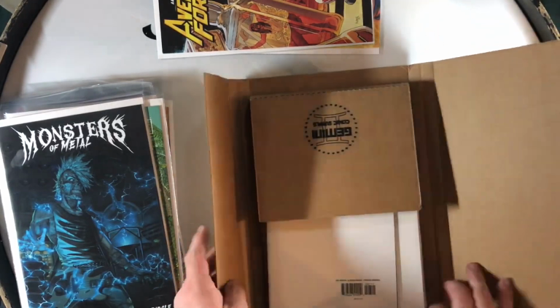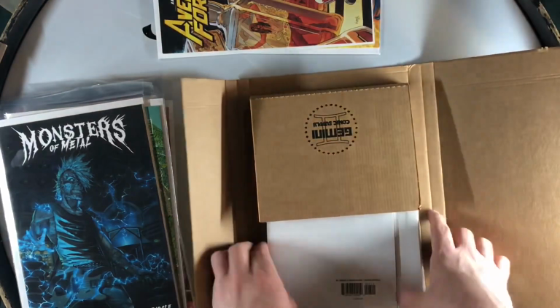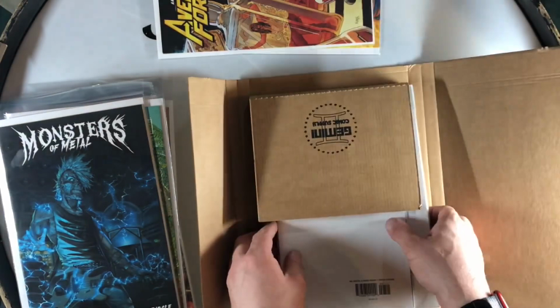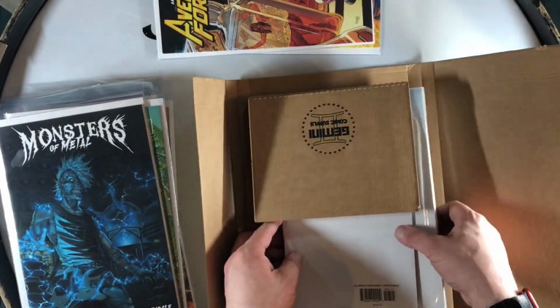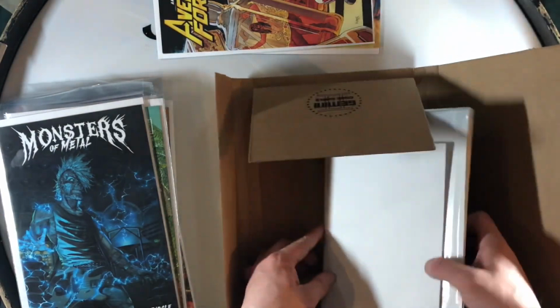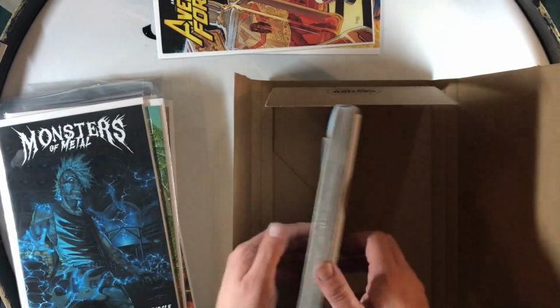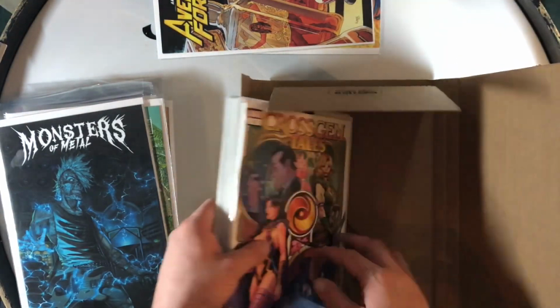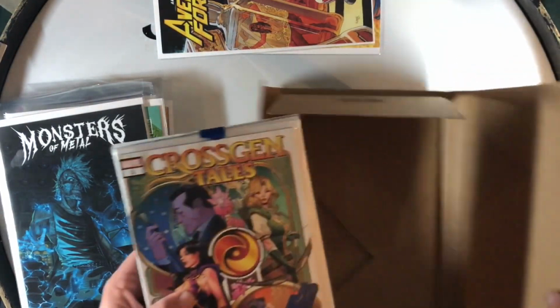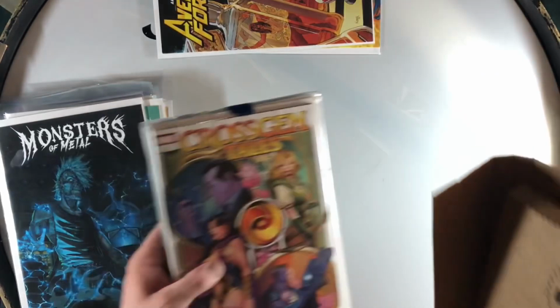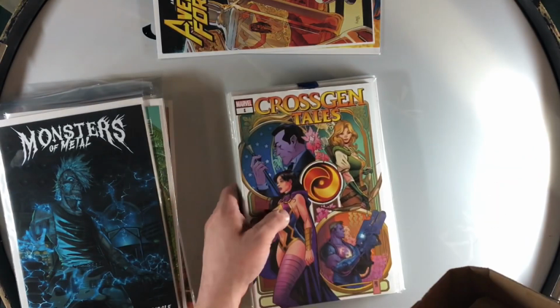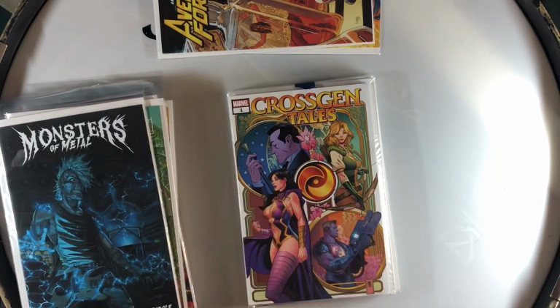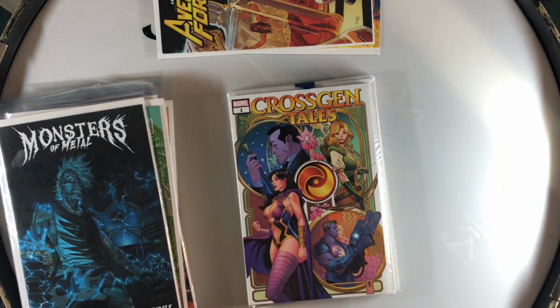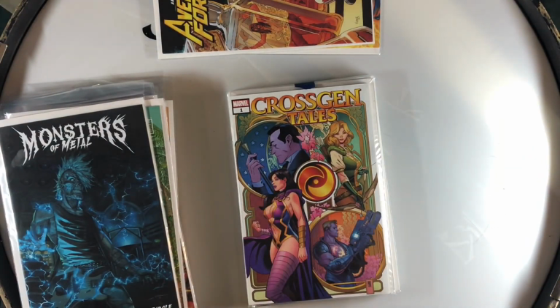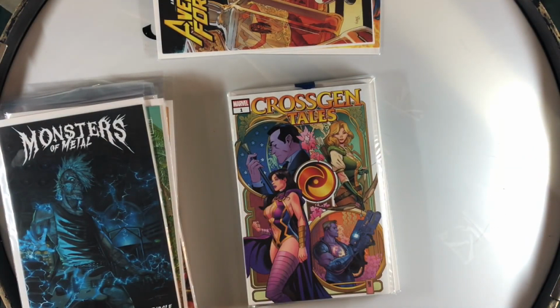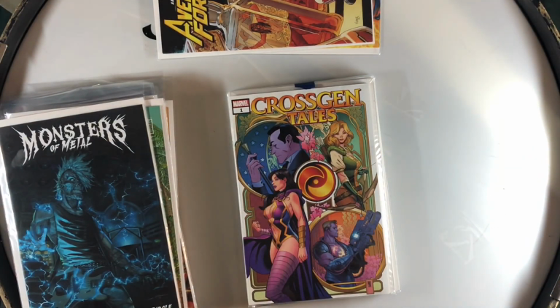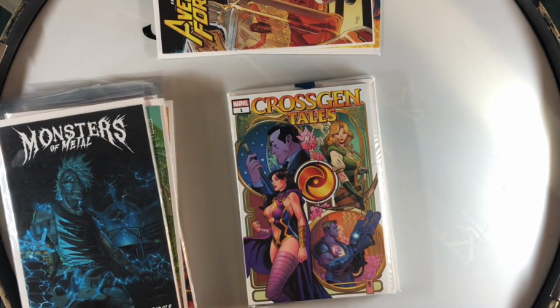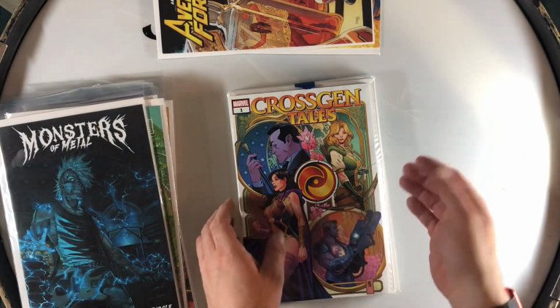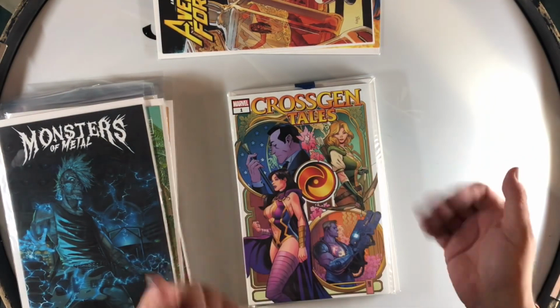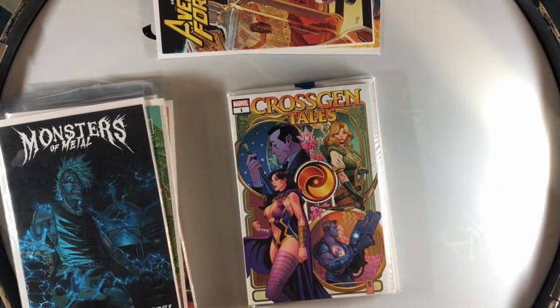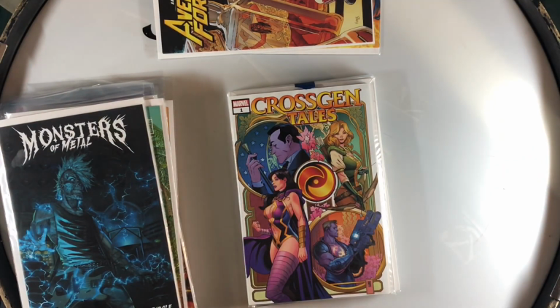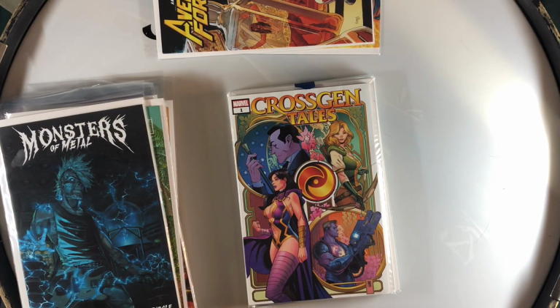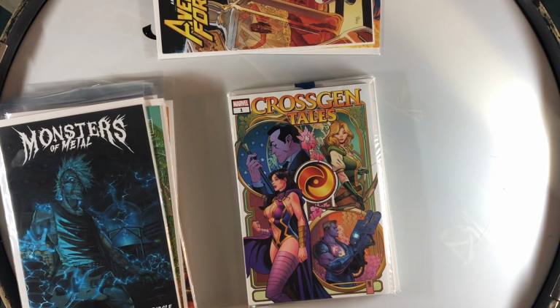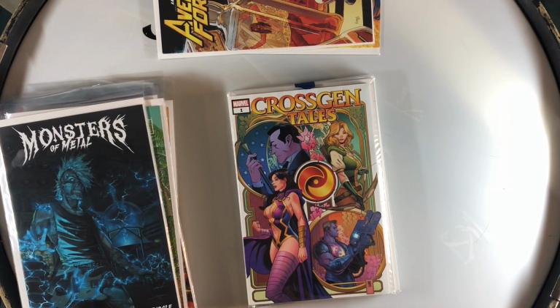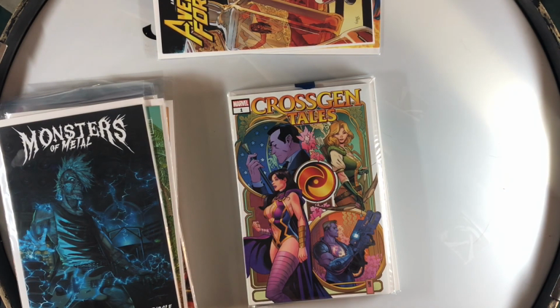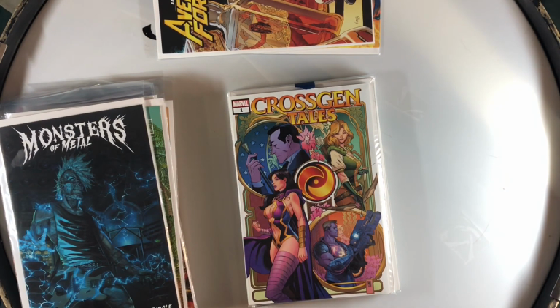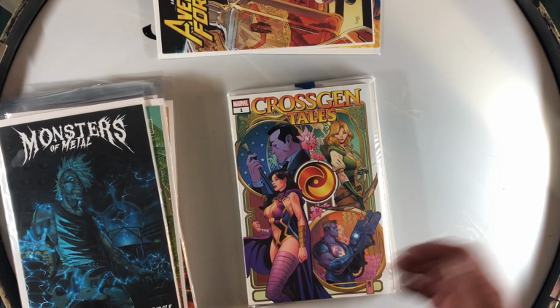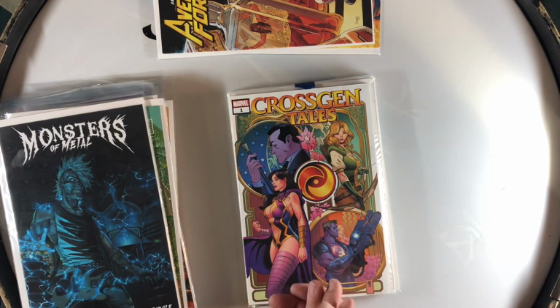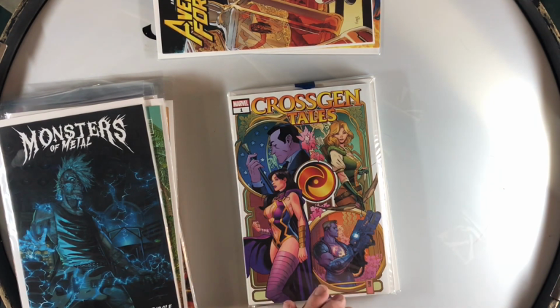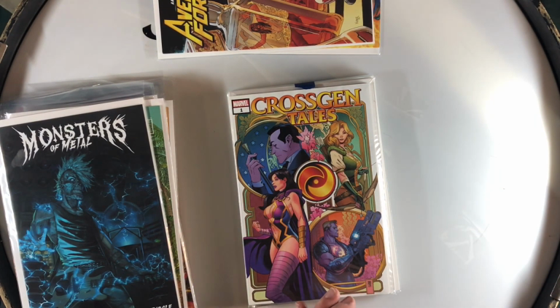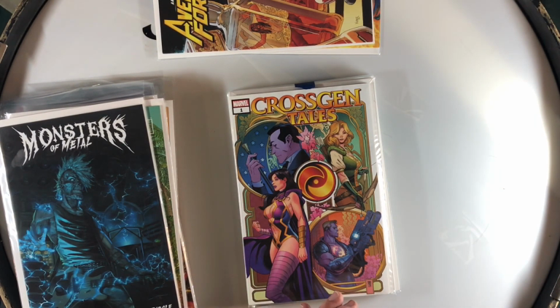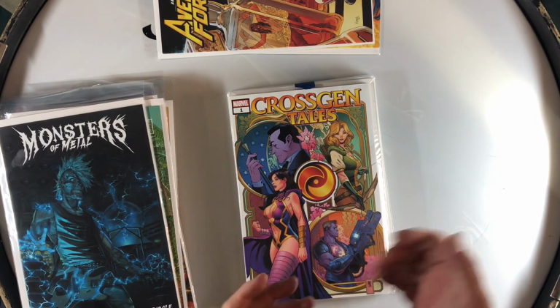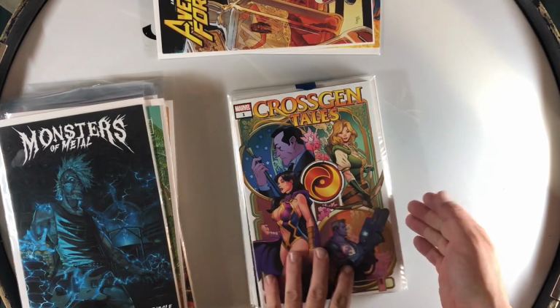All right, we got the last one. We got Marvel's Cross-Gen book — Cross-Gen Tales. I was a fan of Cross-Gen, not like the hugest fan. My favorite stuff was Way of the Rat. Oh, we got a poster too — that's fun!